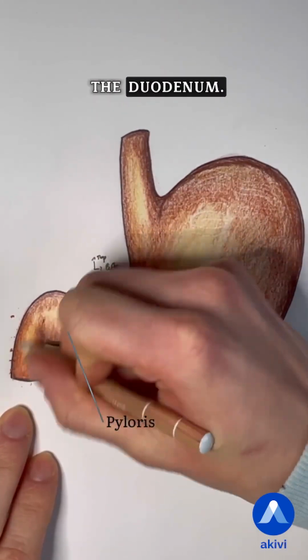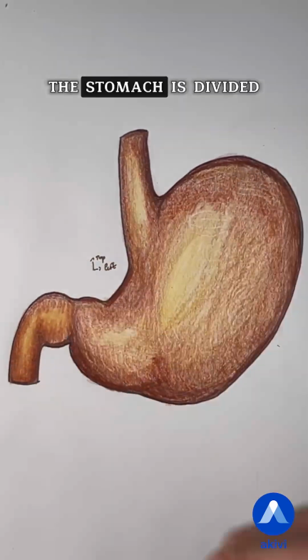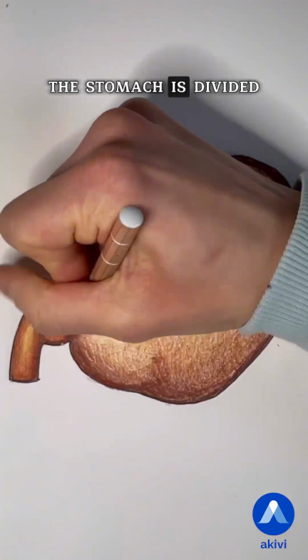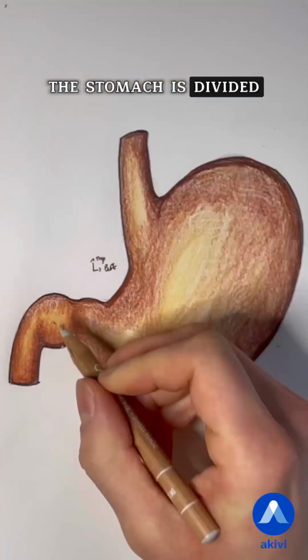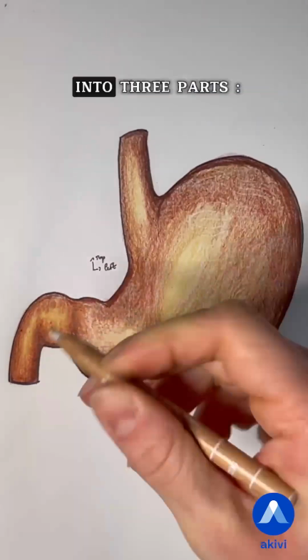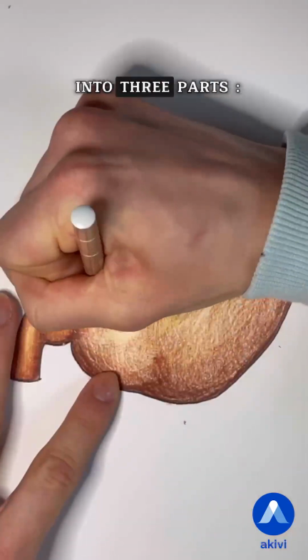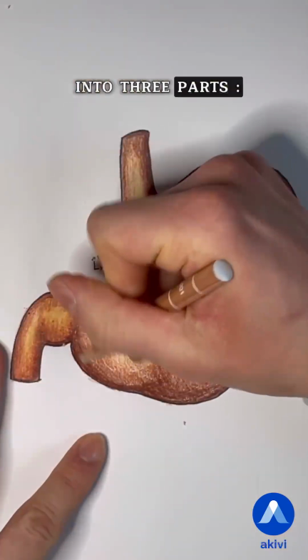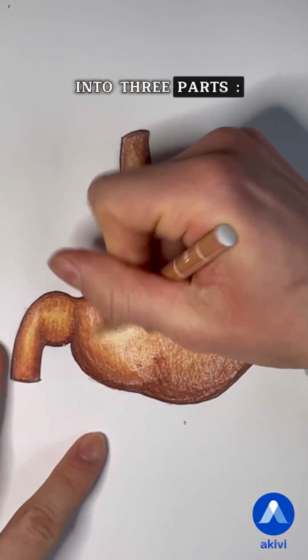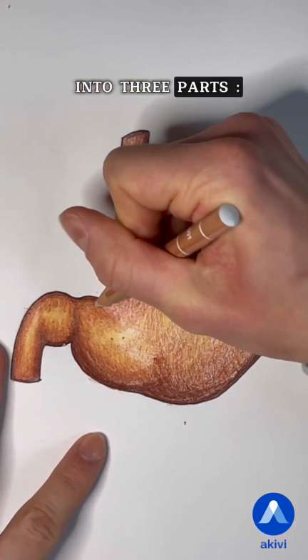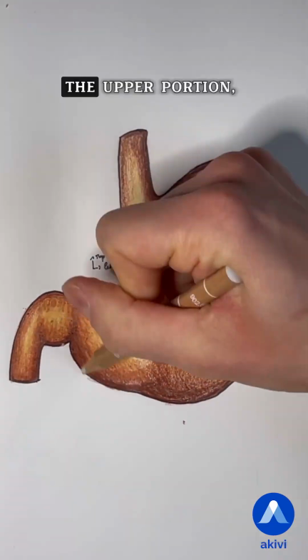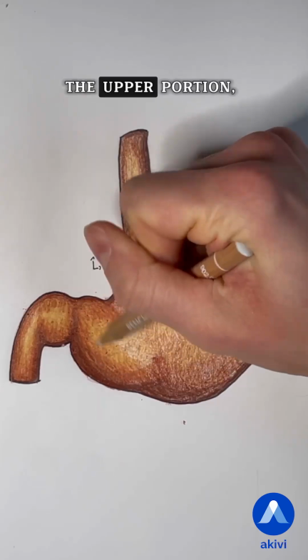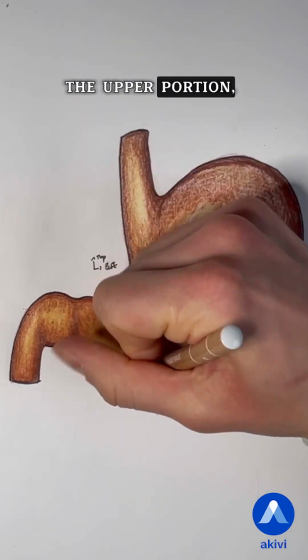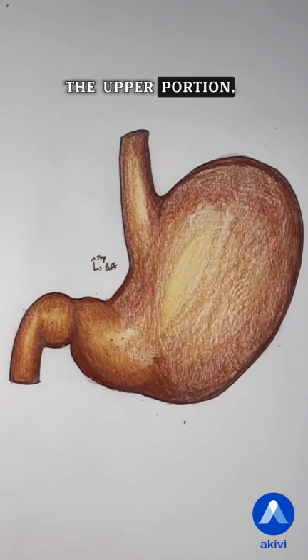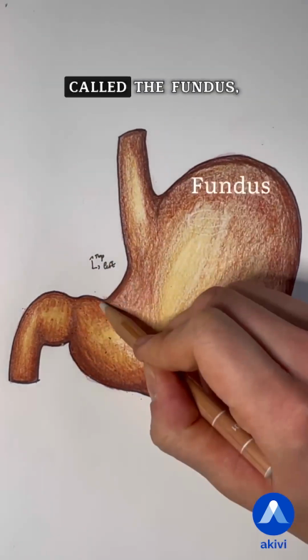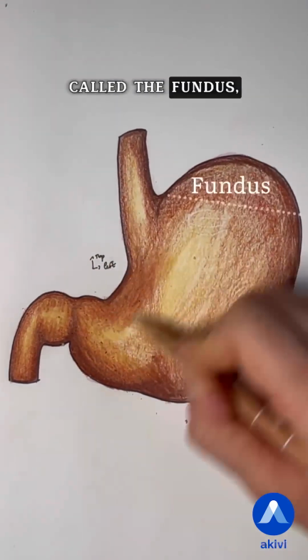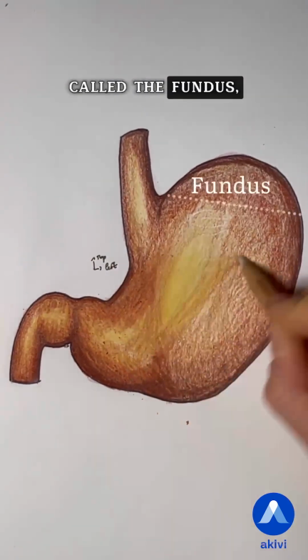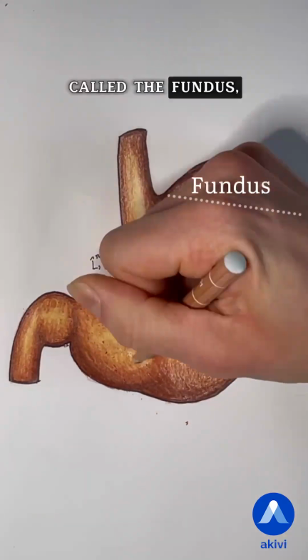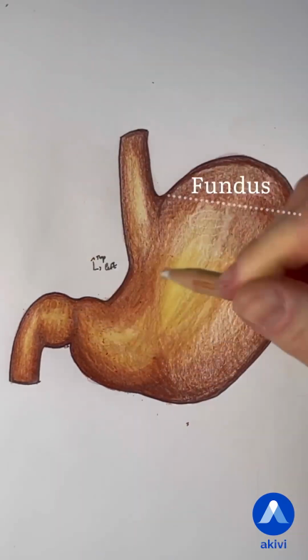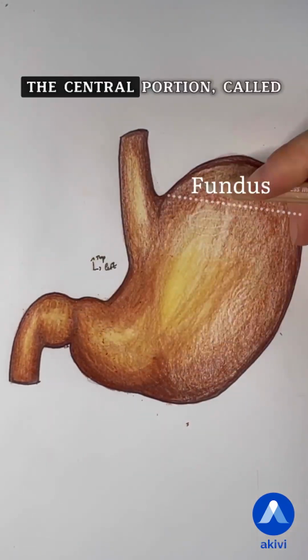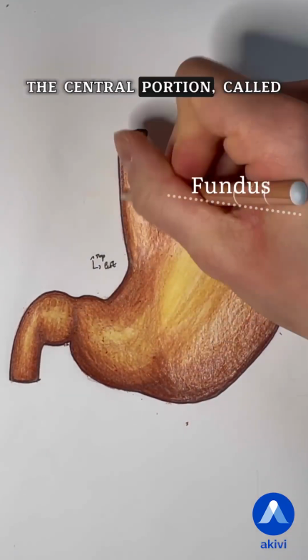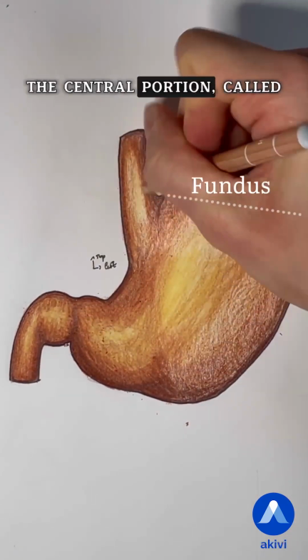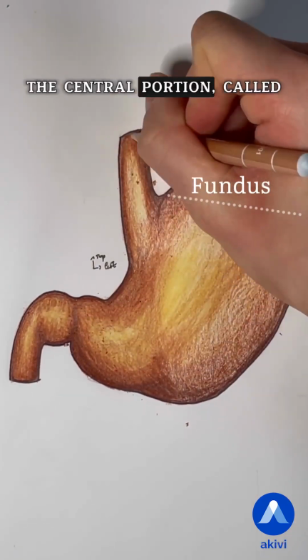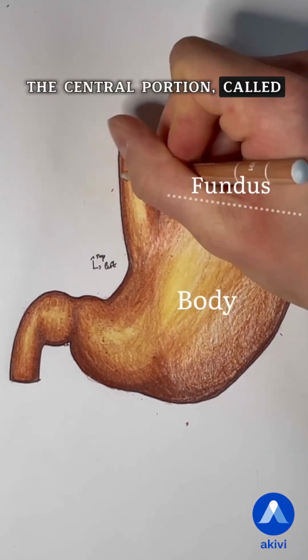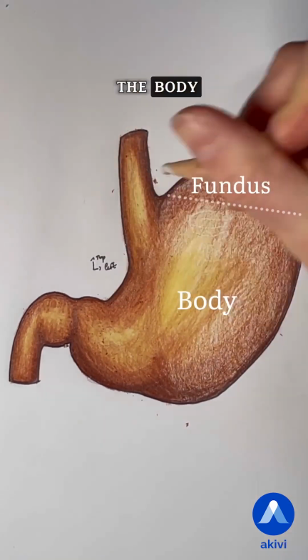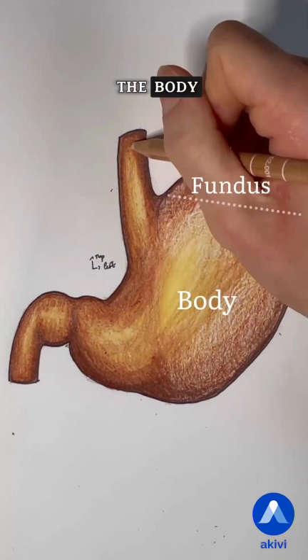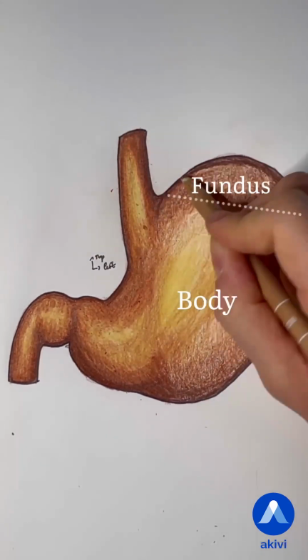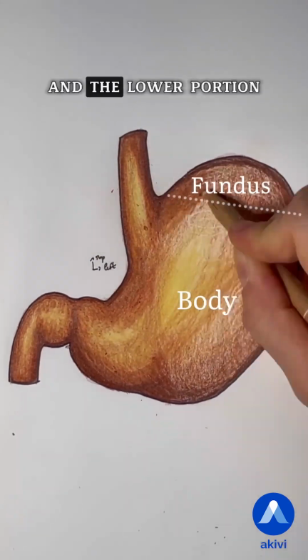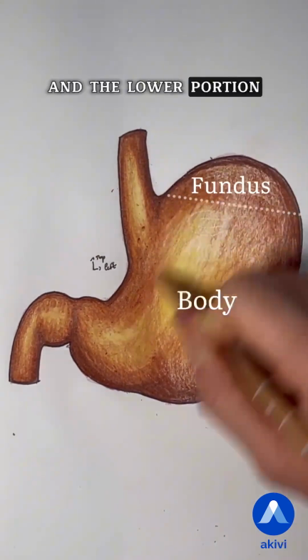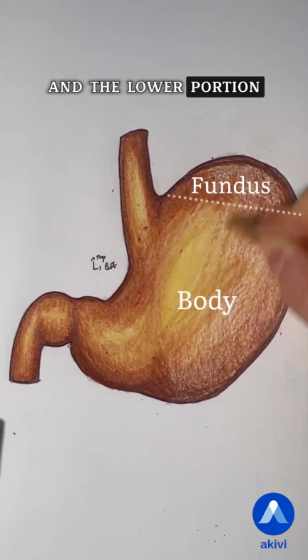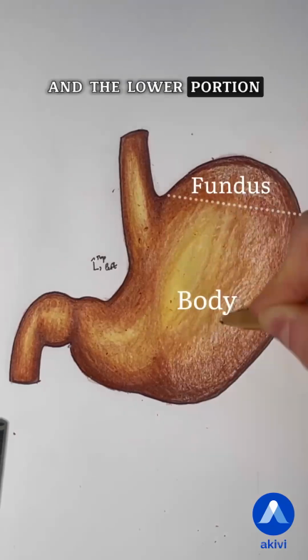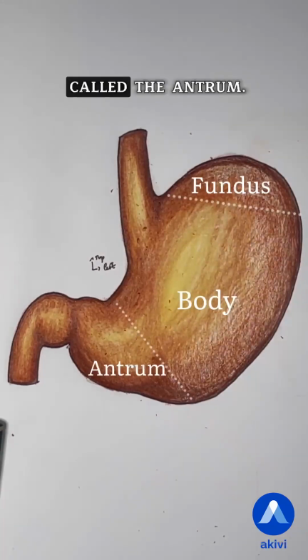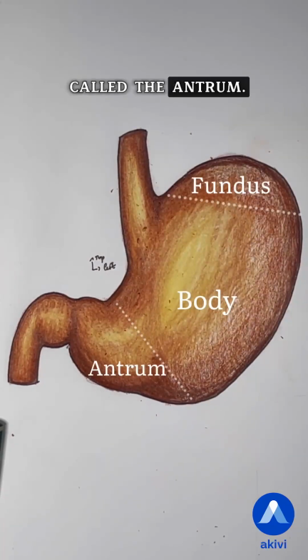The stomach is divided into three parts: the upper portion, called the fundus; the central portion, called the body; and the lower portion, called the antrum.